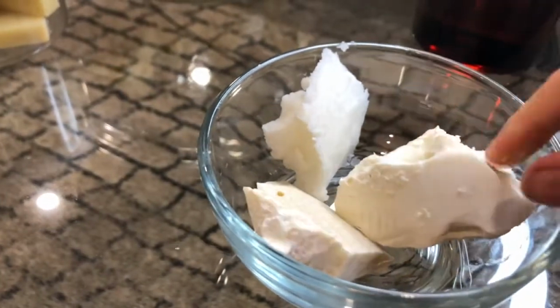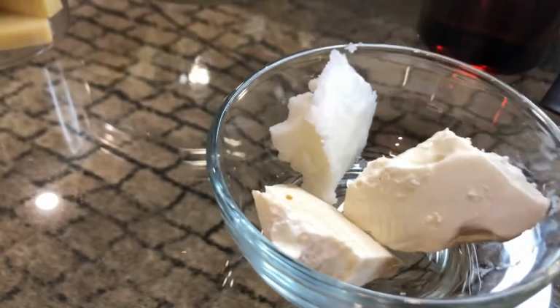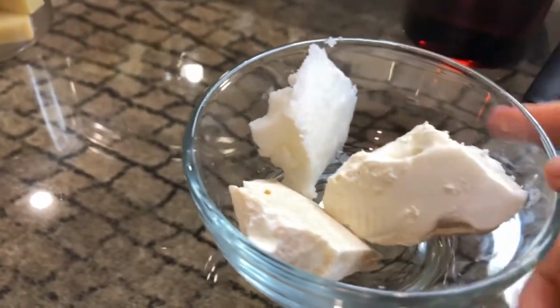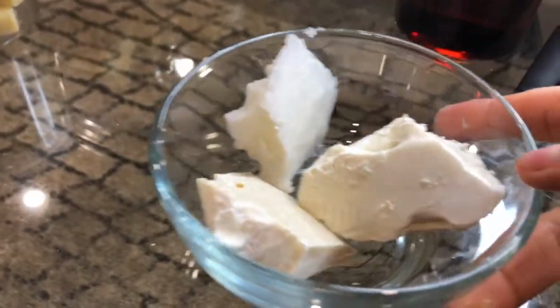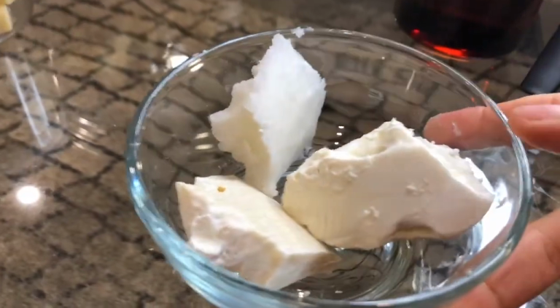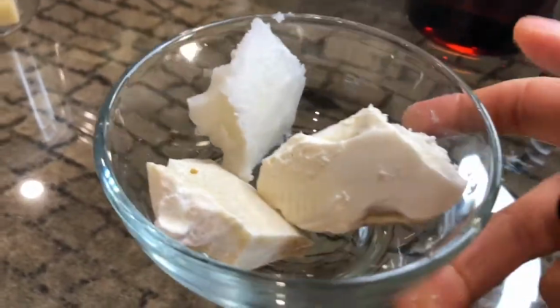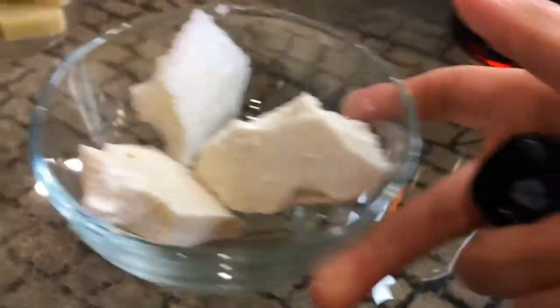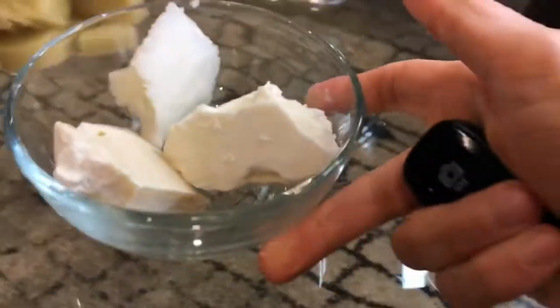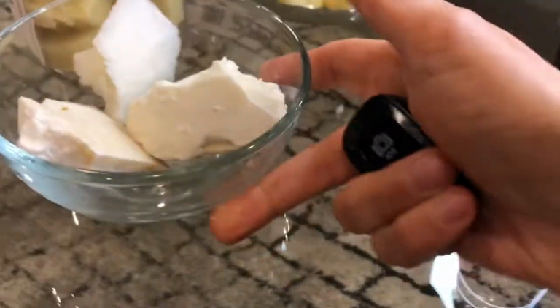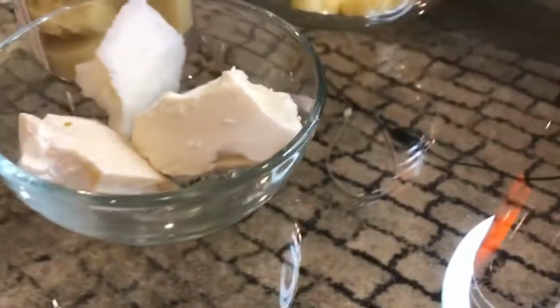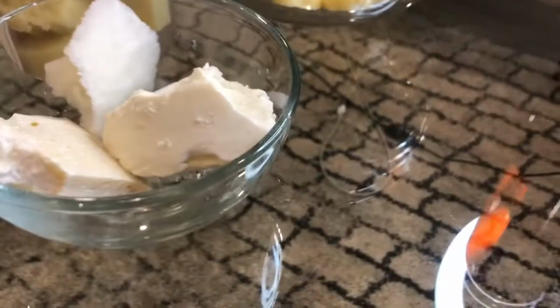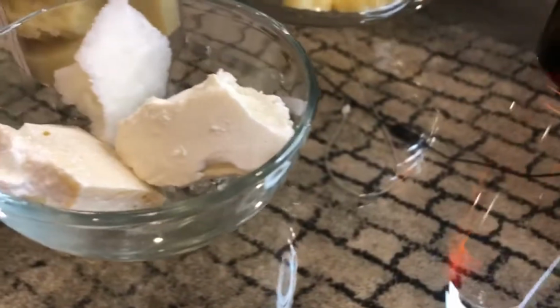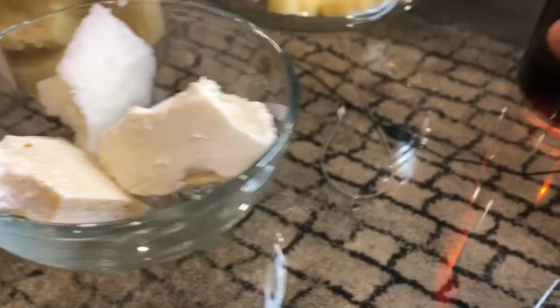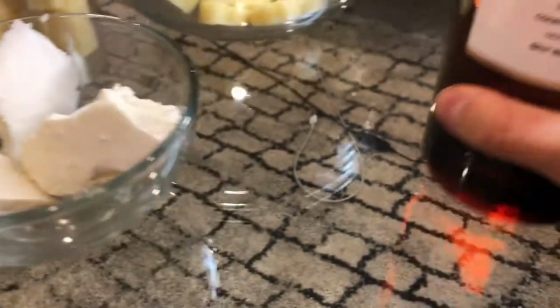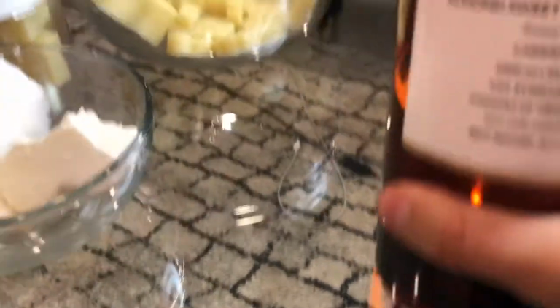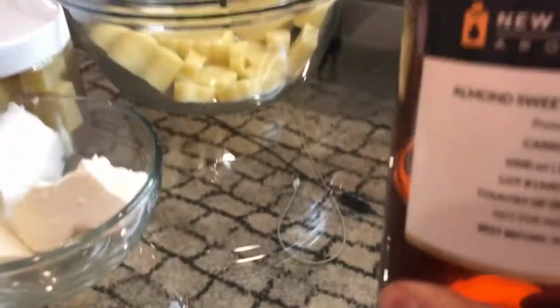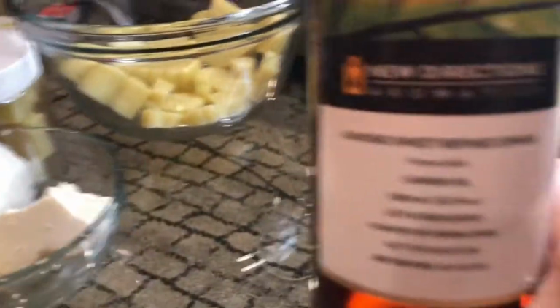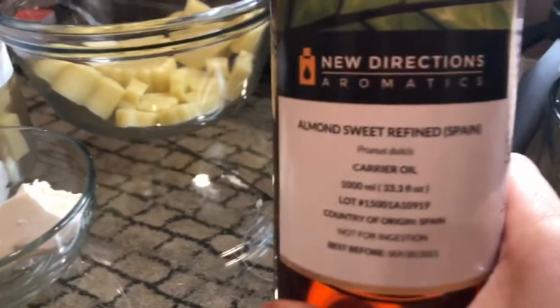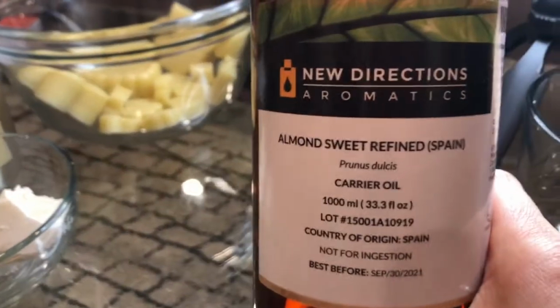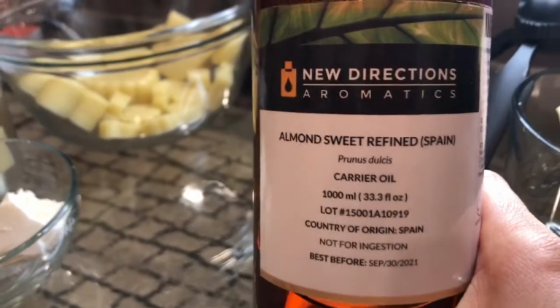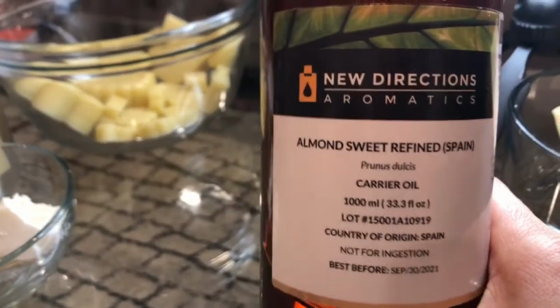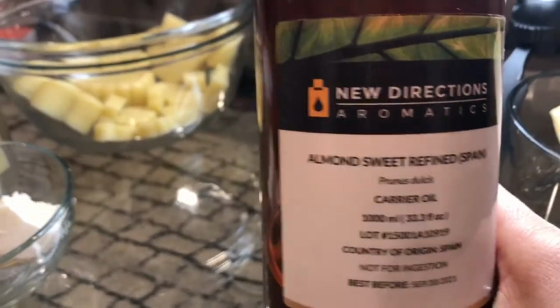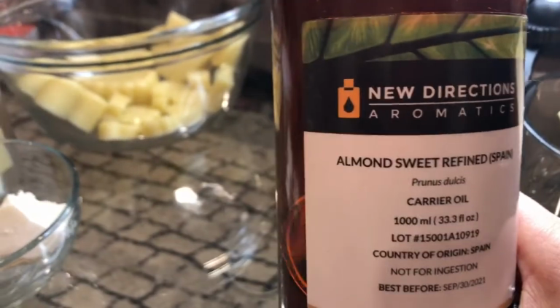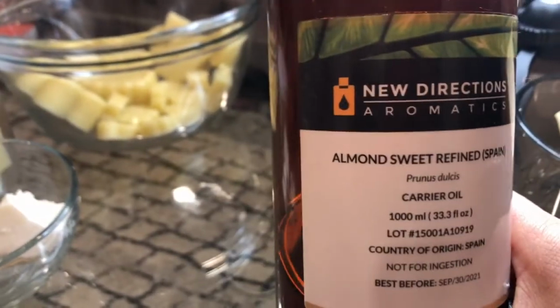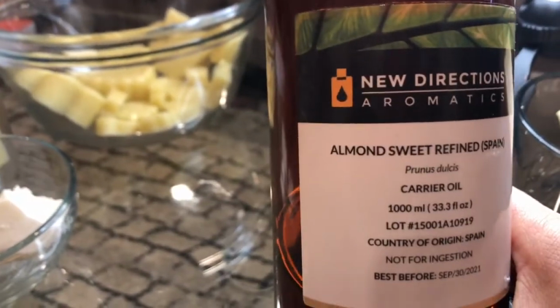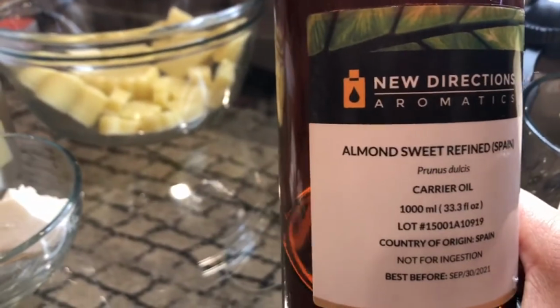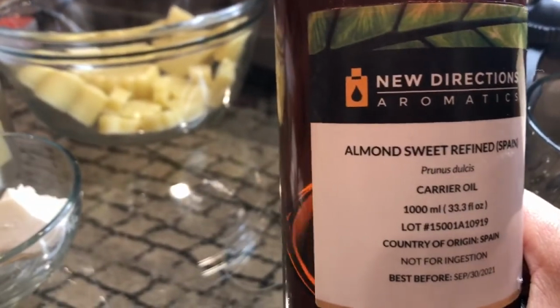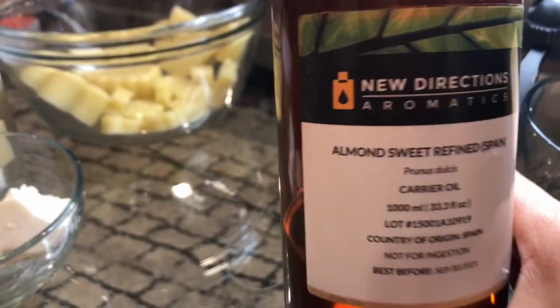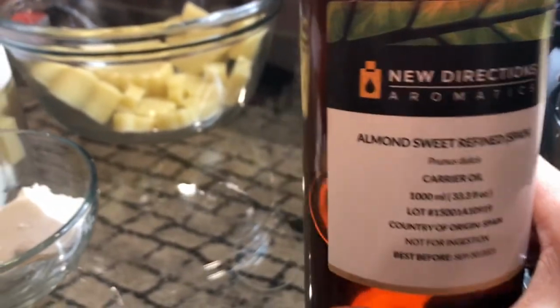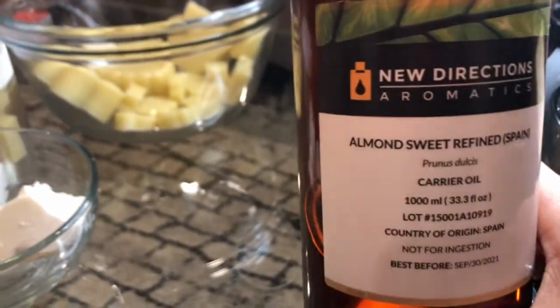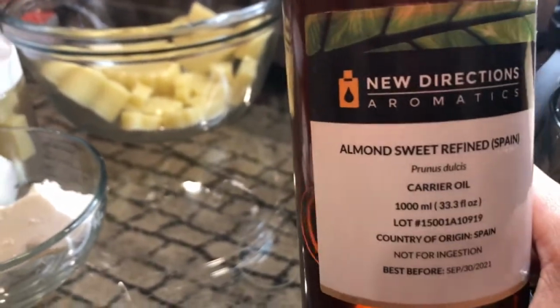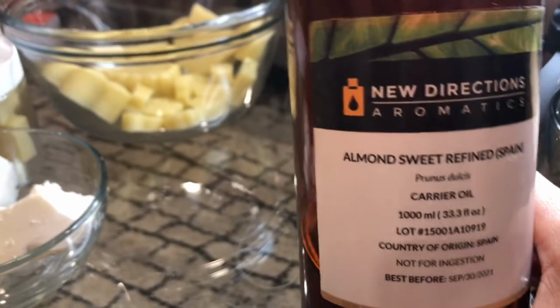And for the liquid oils, I use sweet almond oil — sometimes unrefined, sometimes refined.